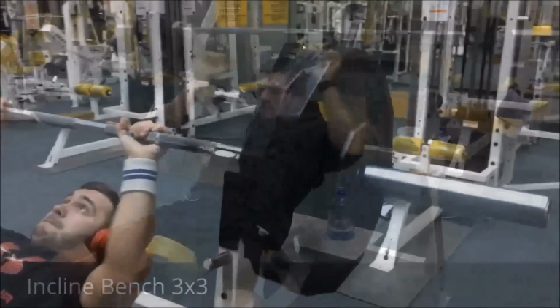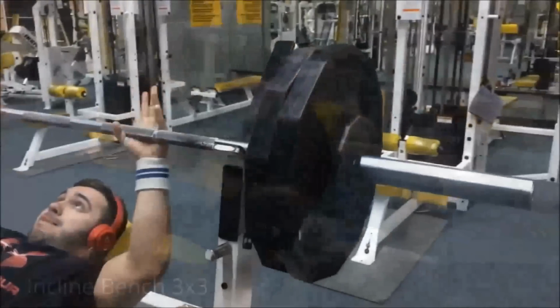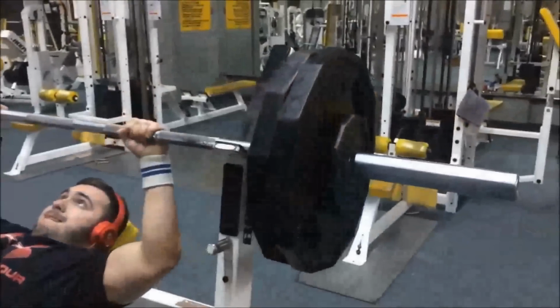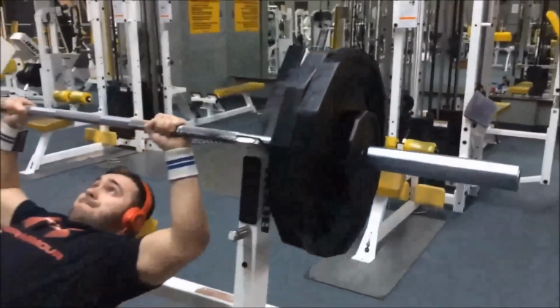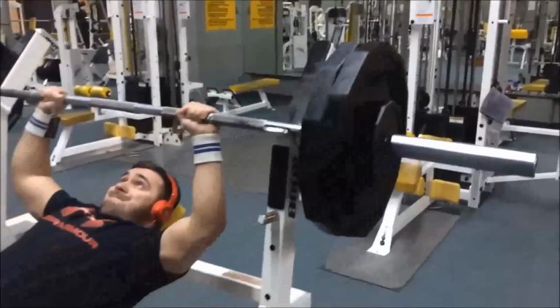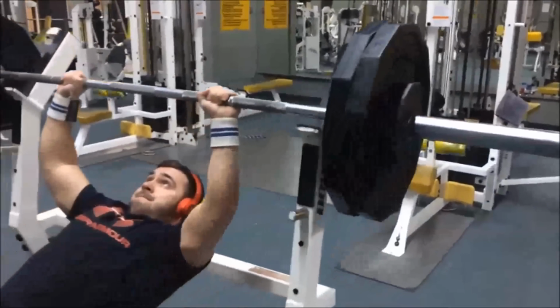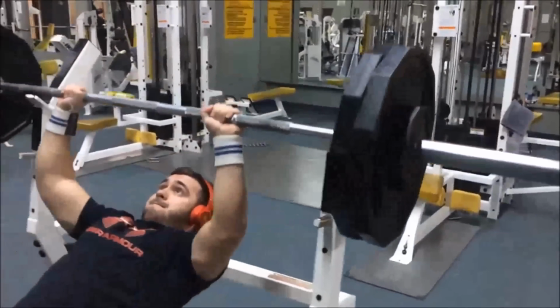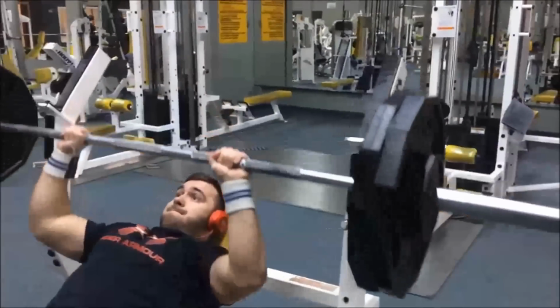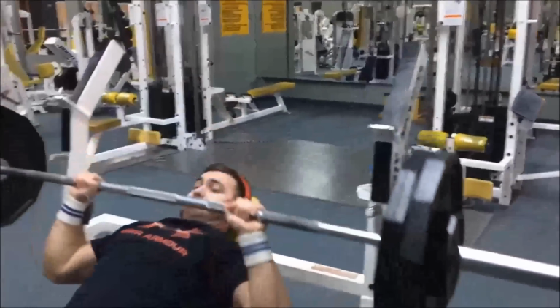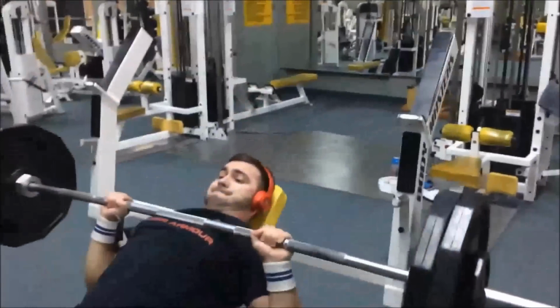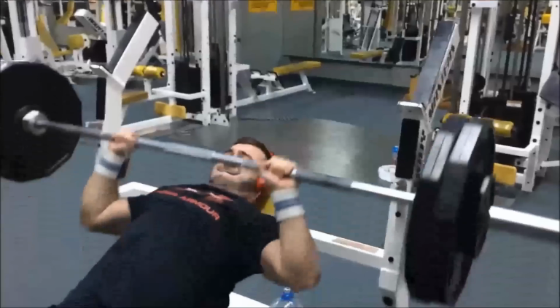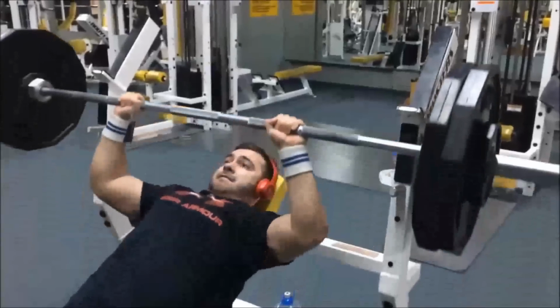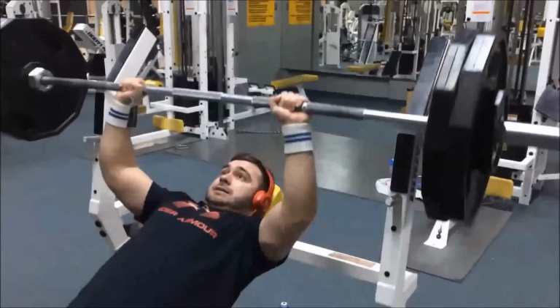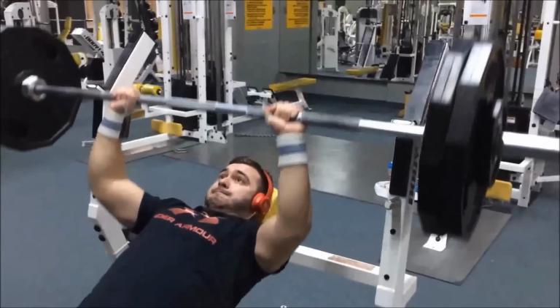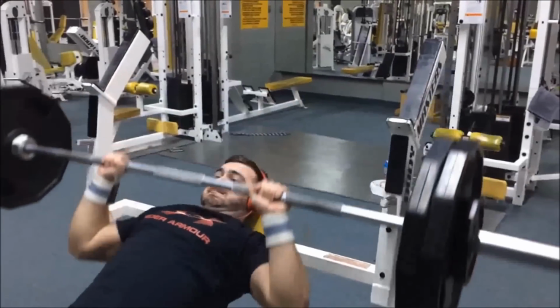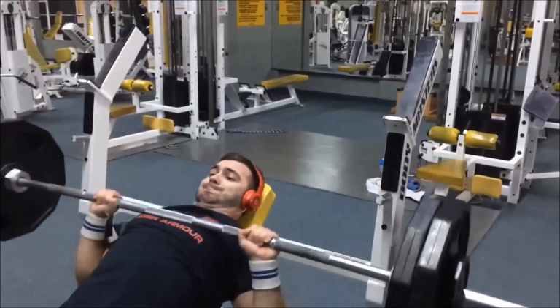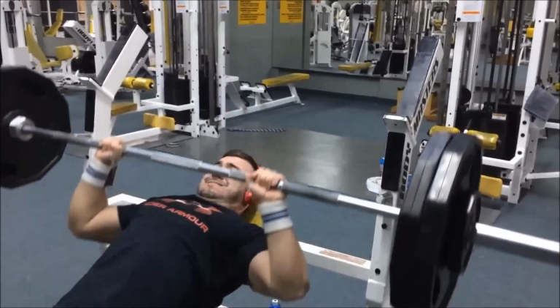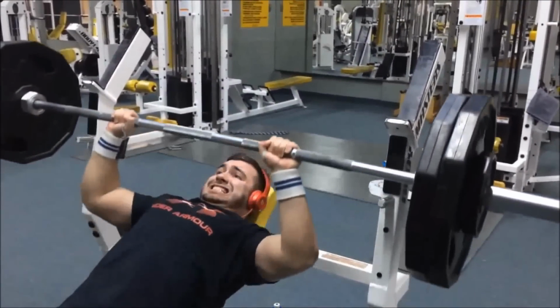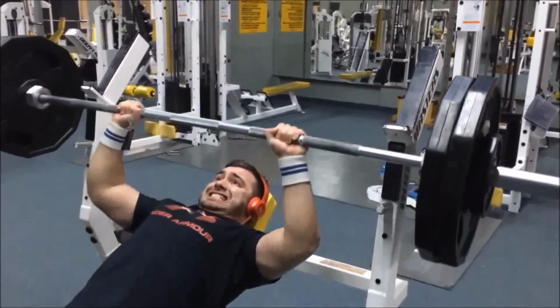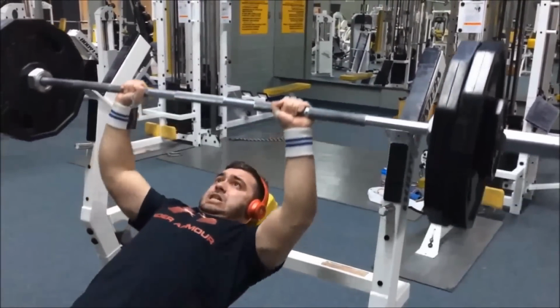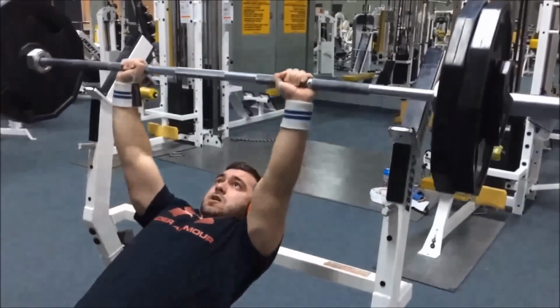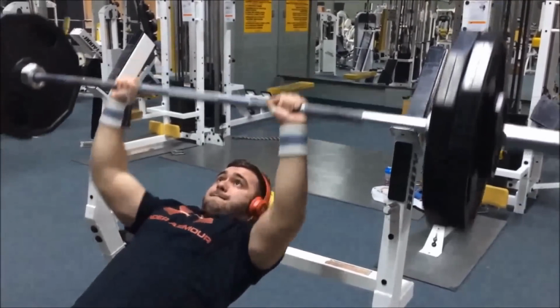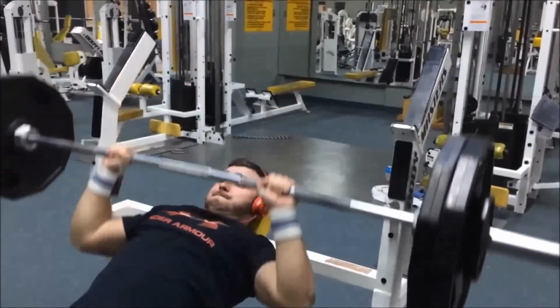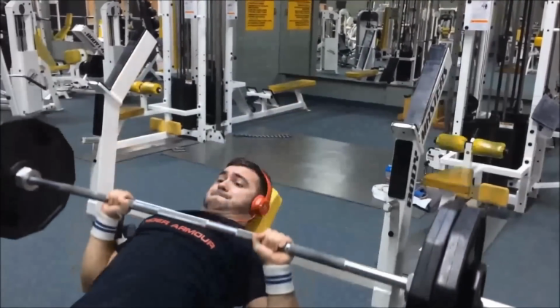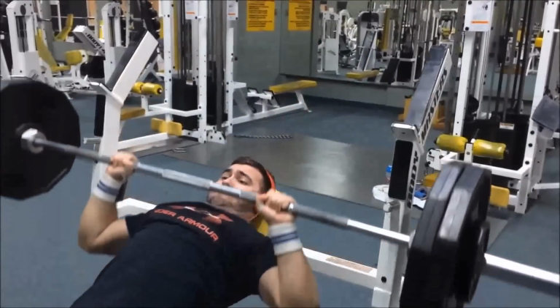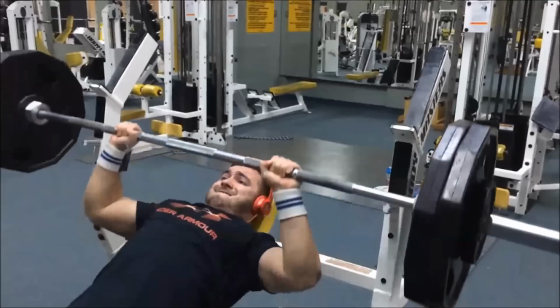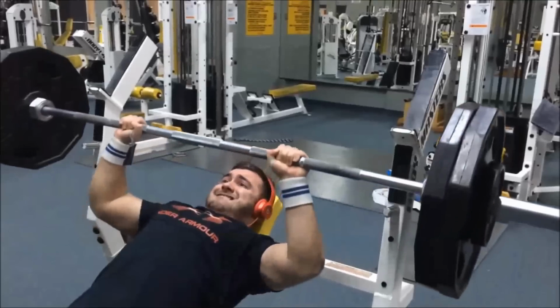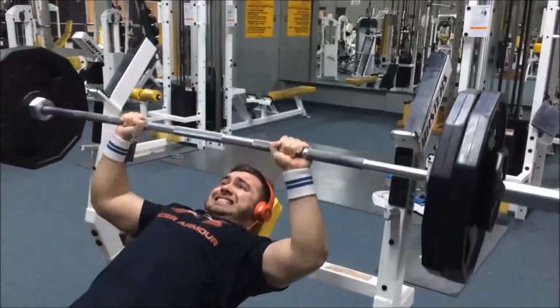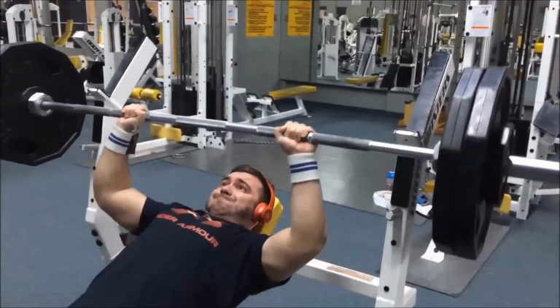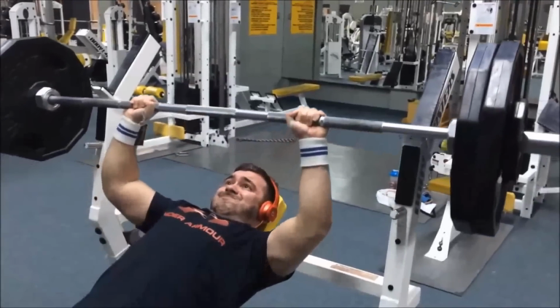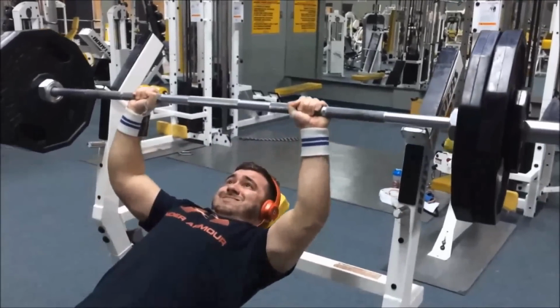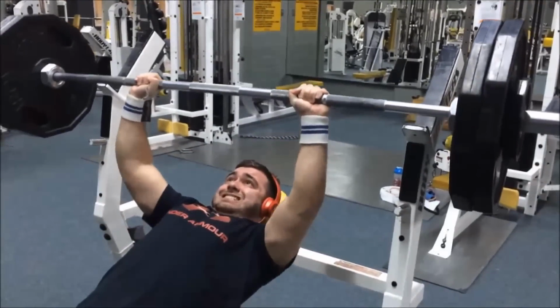Right here I'm hitting 235 for a solid three — the last one was a grinder, but I did three sets of three. Heaviest I've ever been, so that's a new PR for me as well. Maybe because I know I'm being videotaped or something.